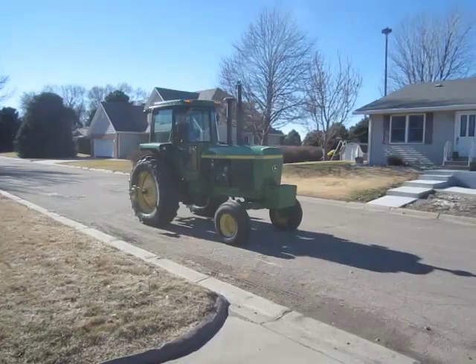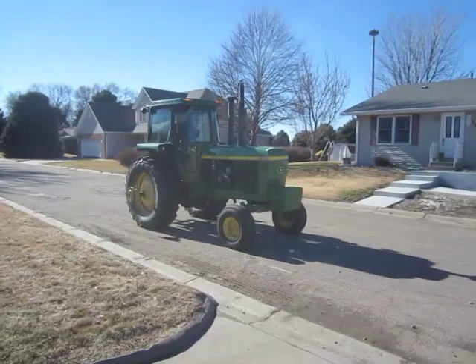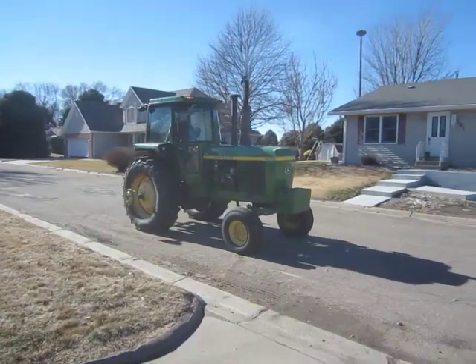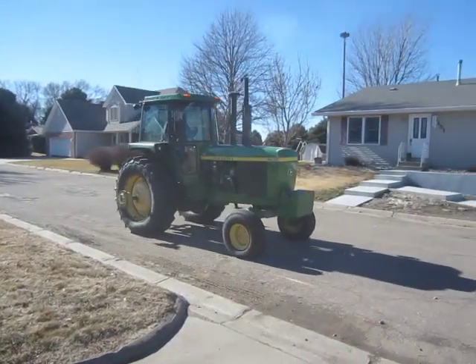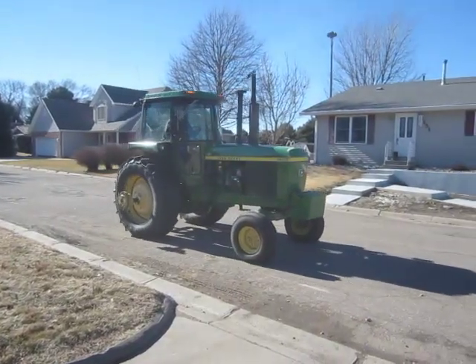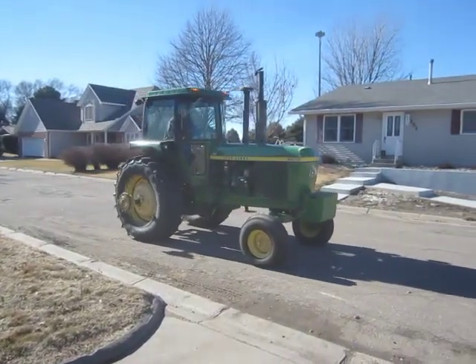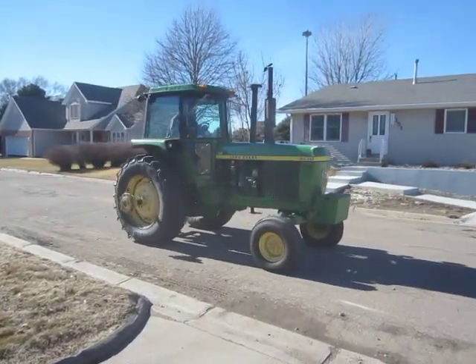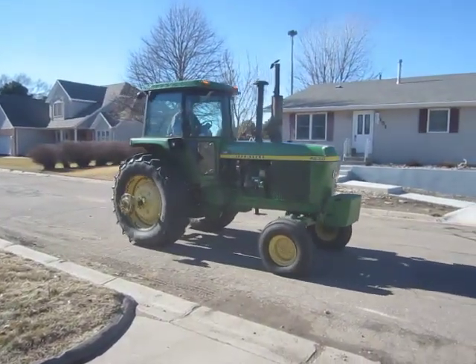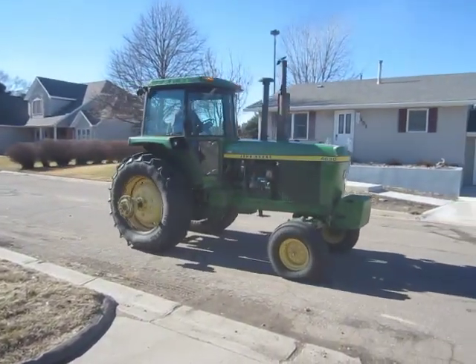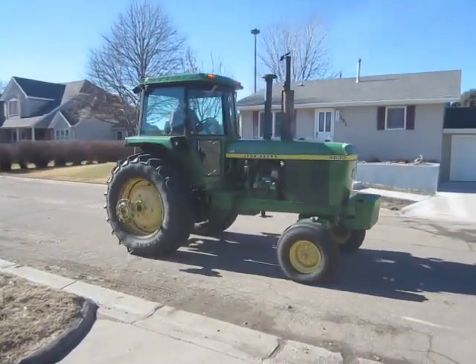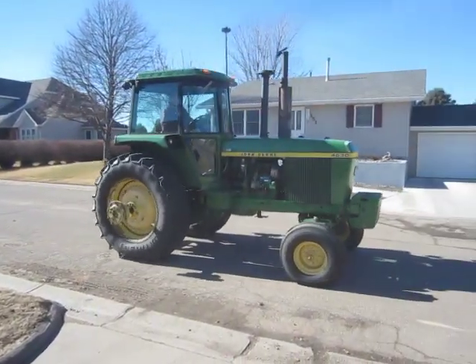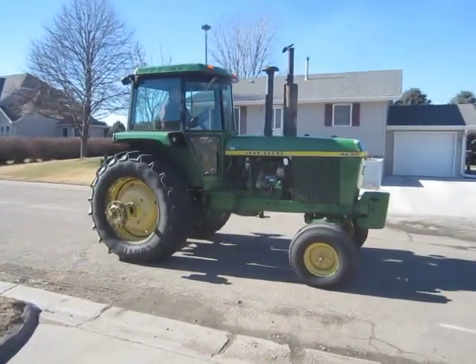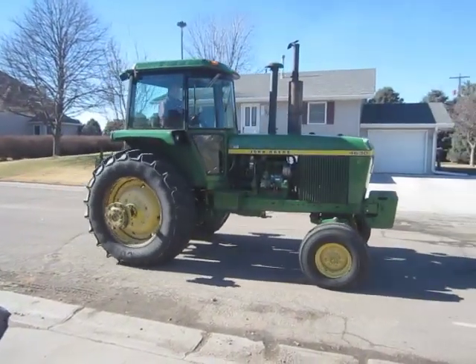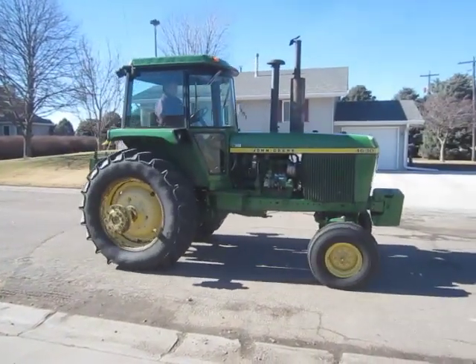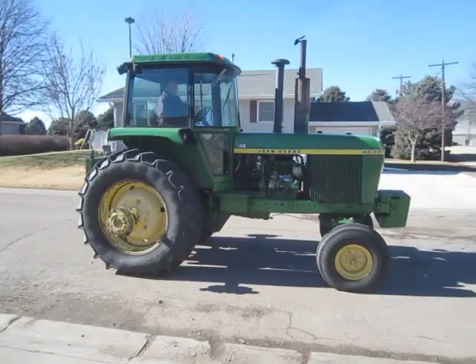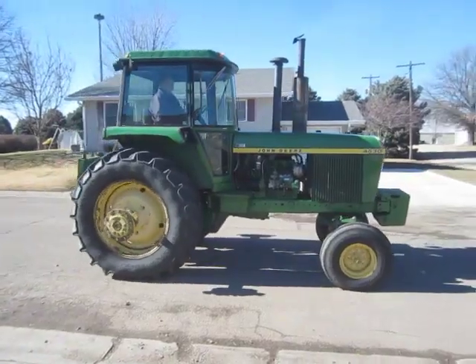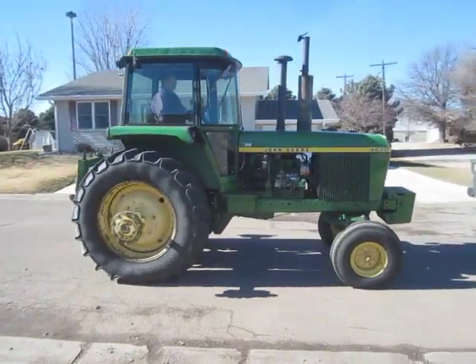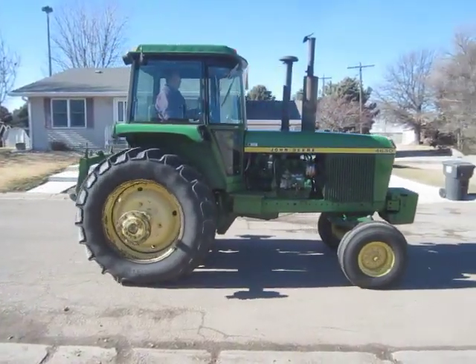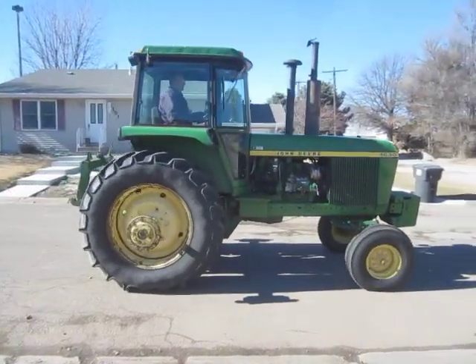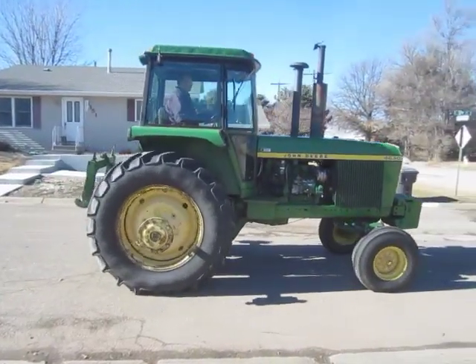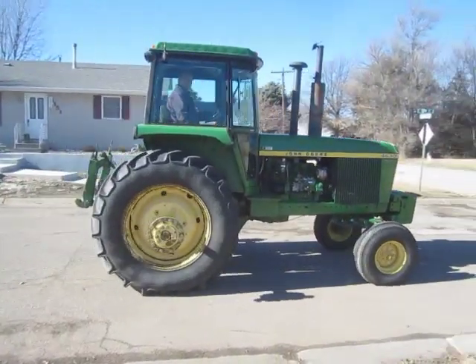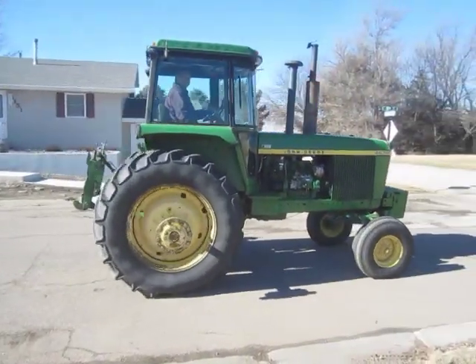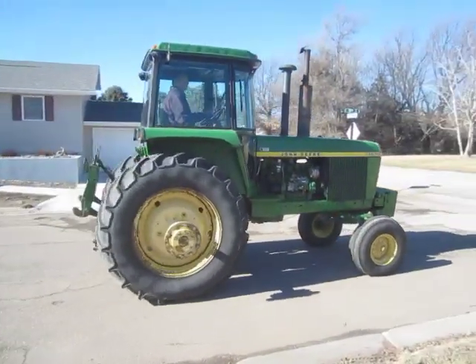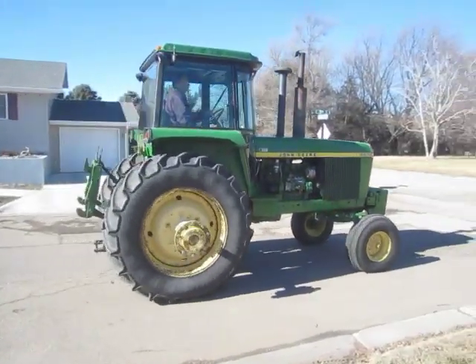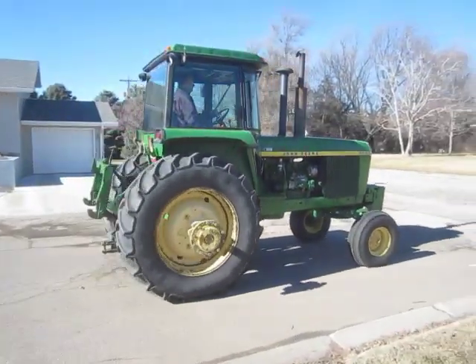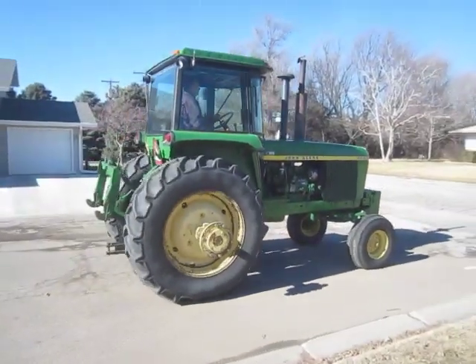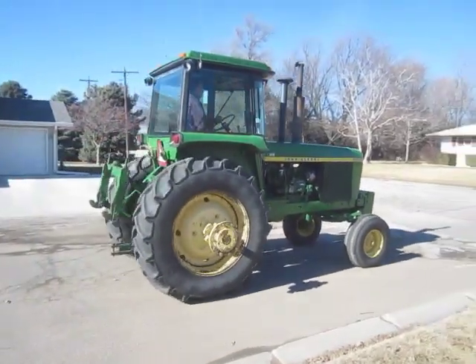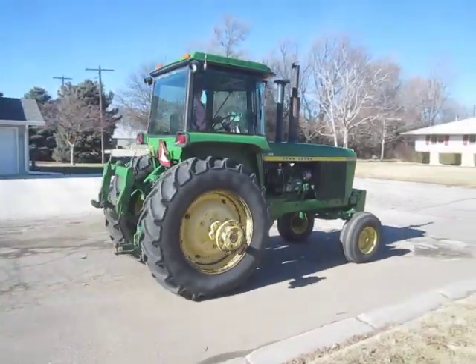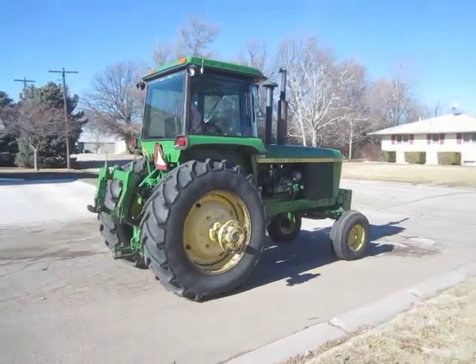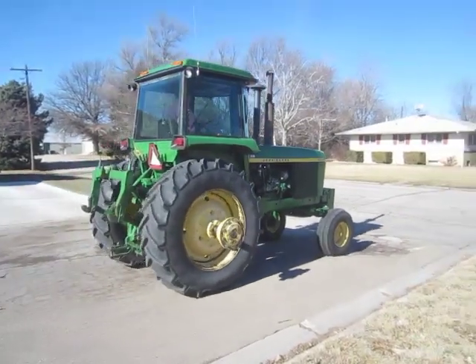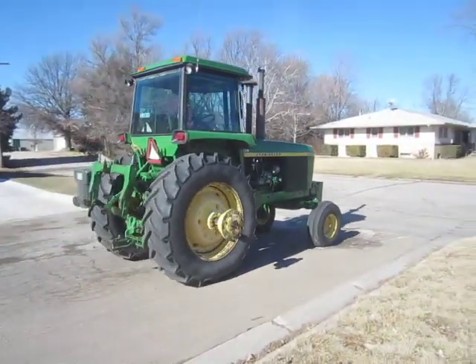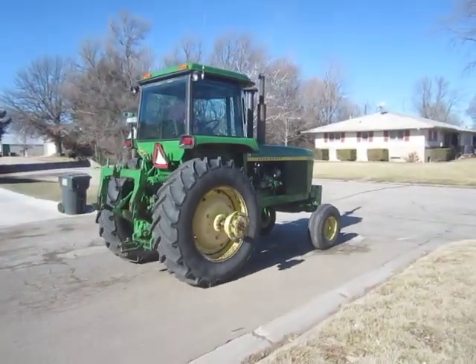Selling on BigIron.com, March 4, 2015. 1976 John Deere 4630 tractor with 4,633 hours showing.